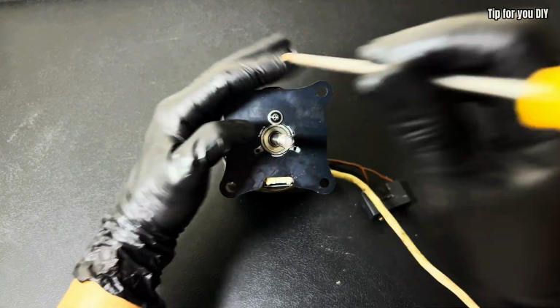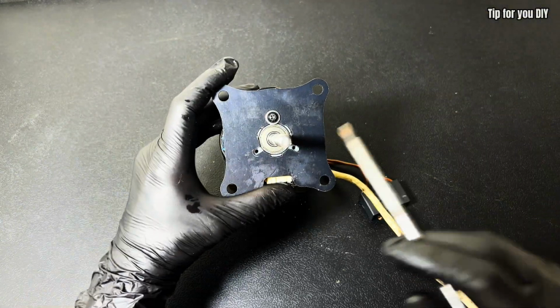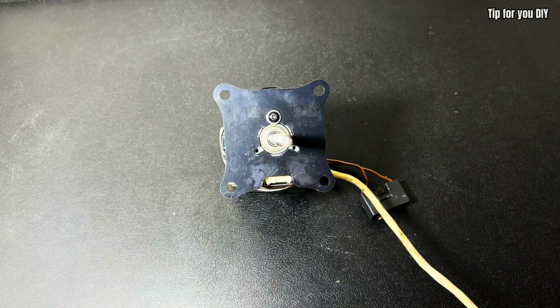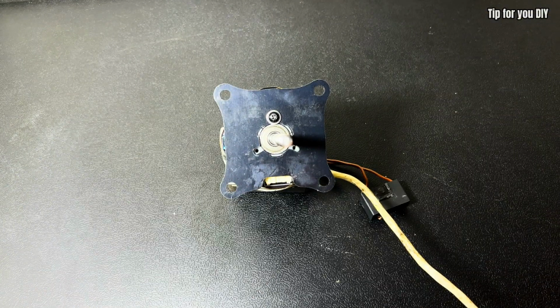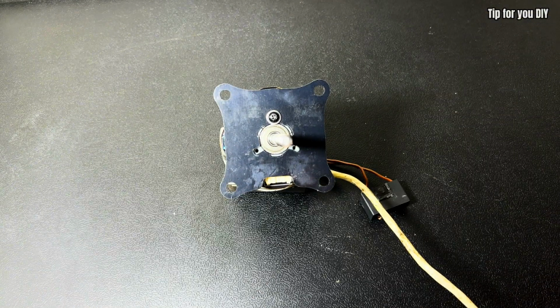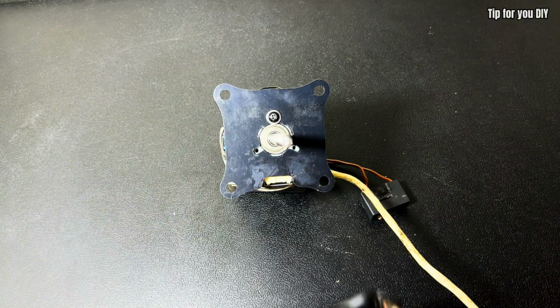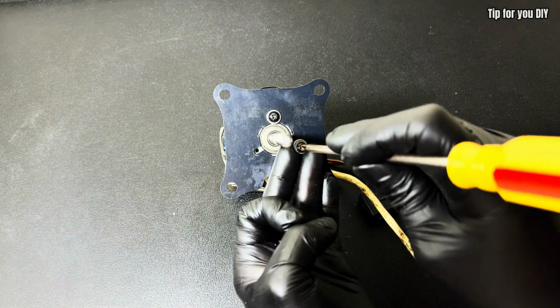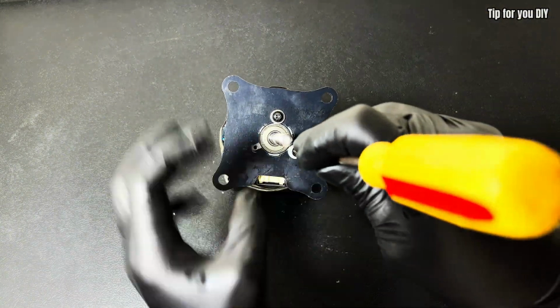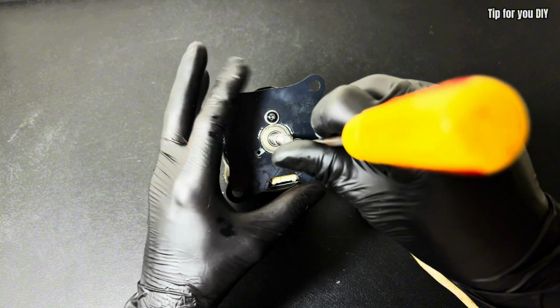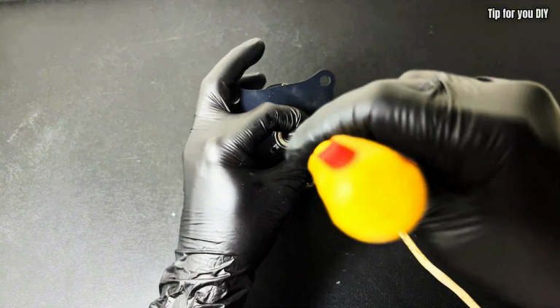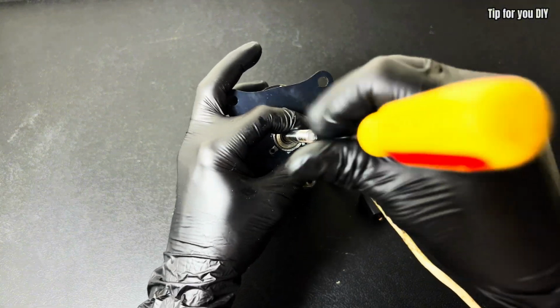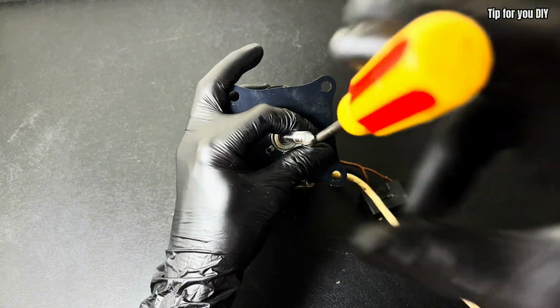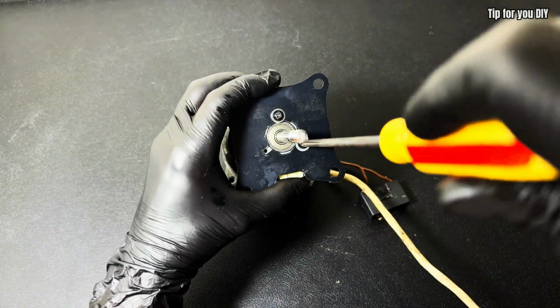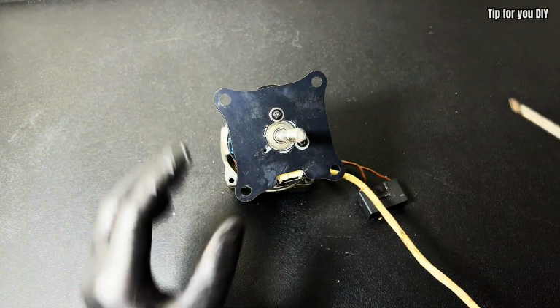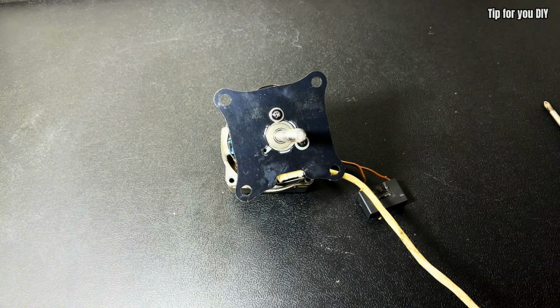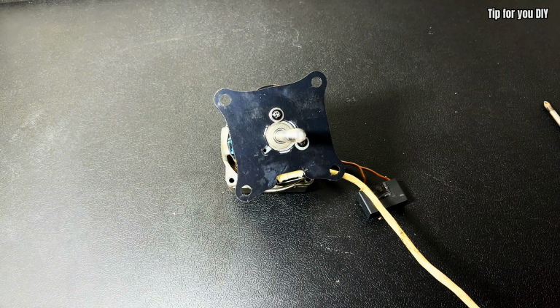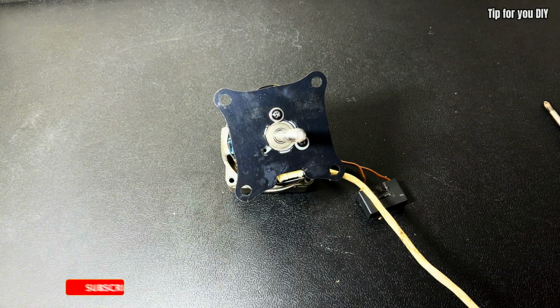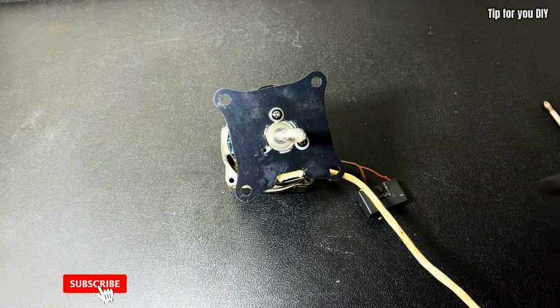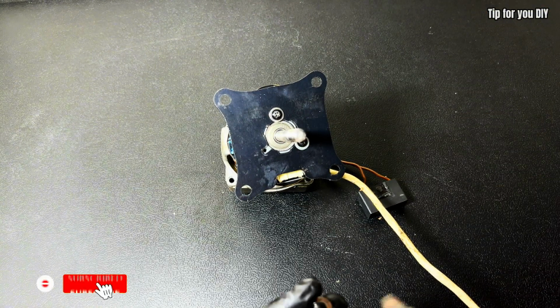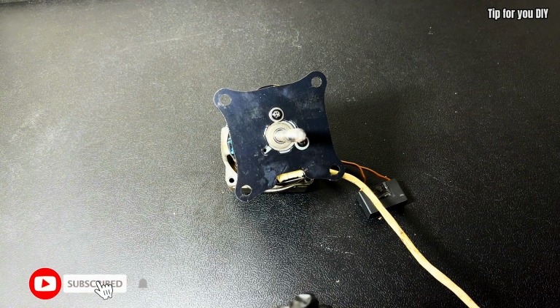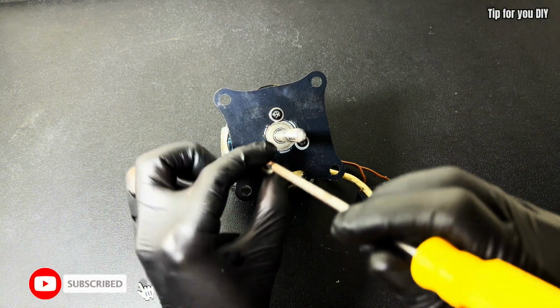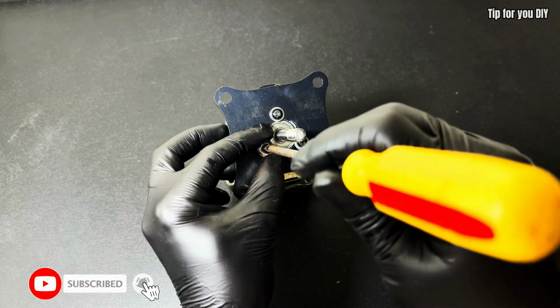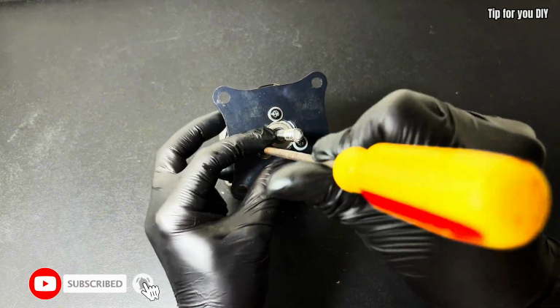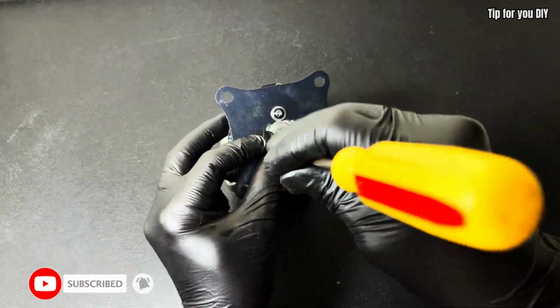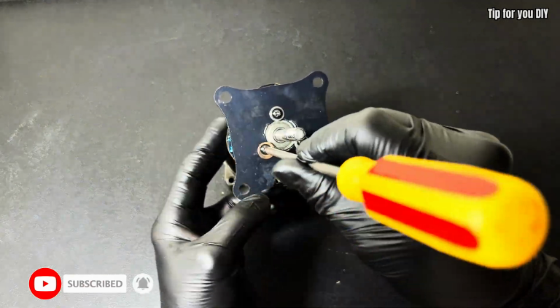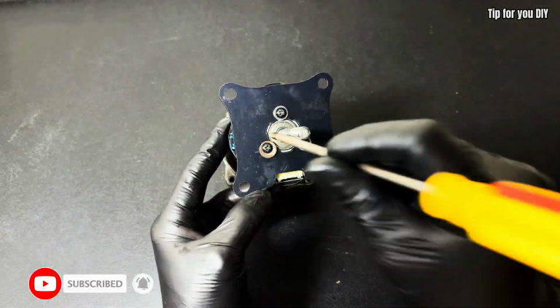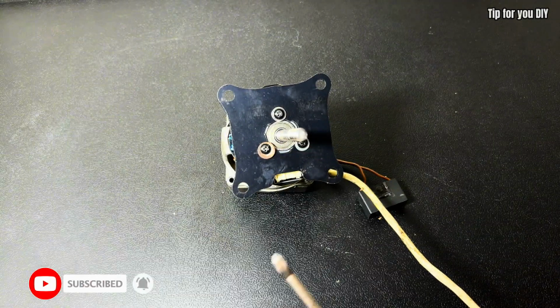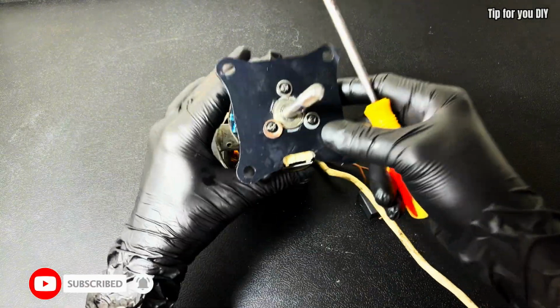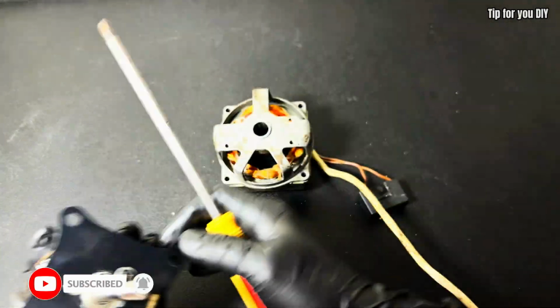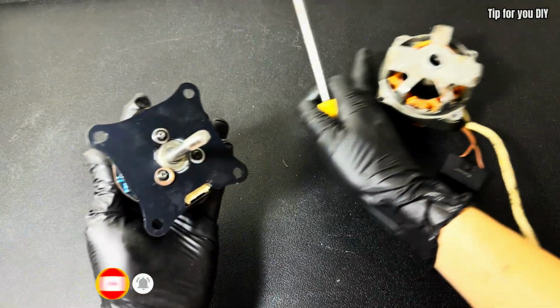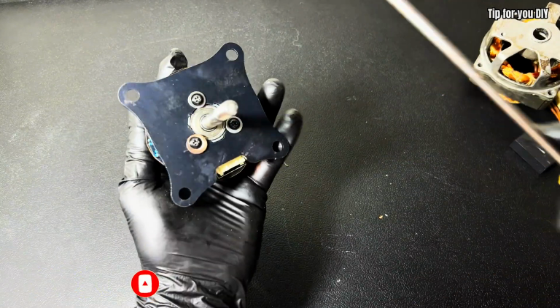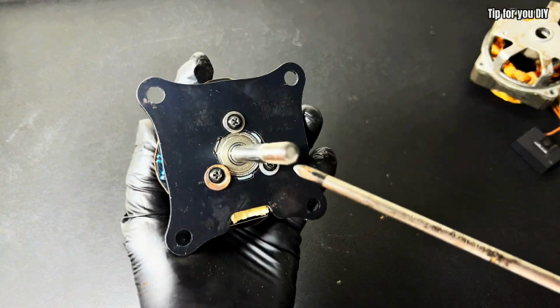My channel has many good and meaningful videos about fan repair tips or homemade tools that you can apply in practice. Please follow so I have the motivation to continue making new videos. Thank you very much. All right, let's go.